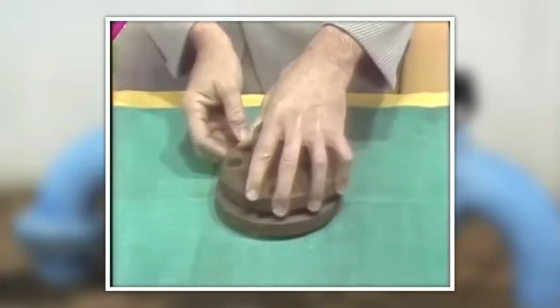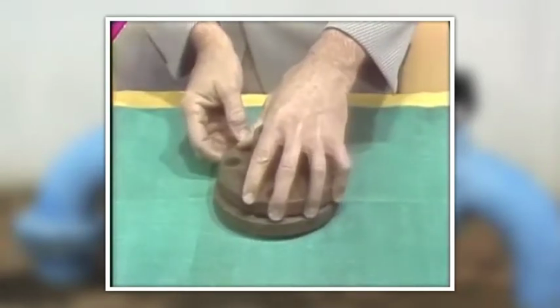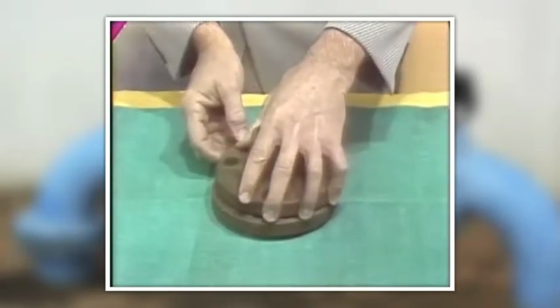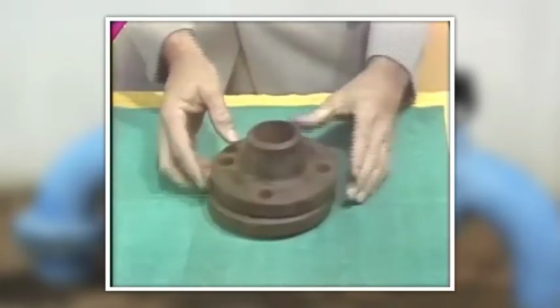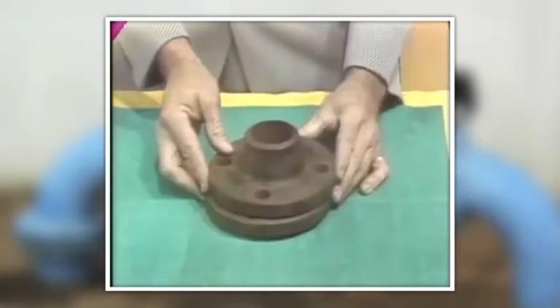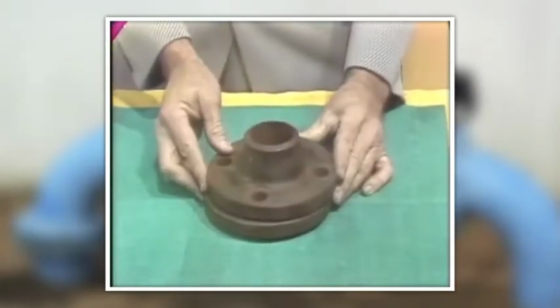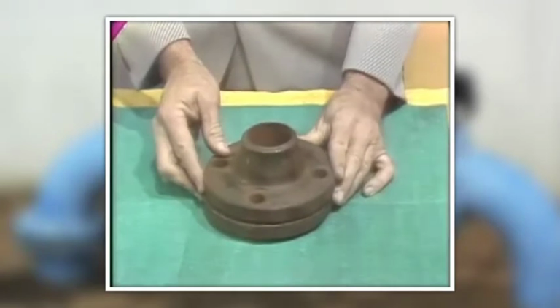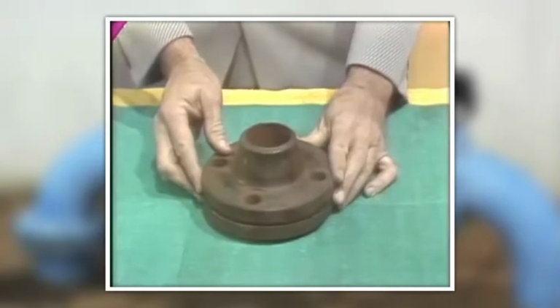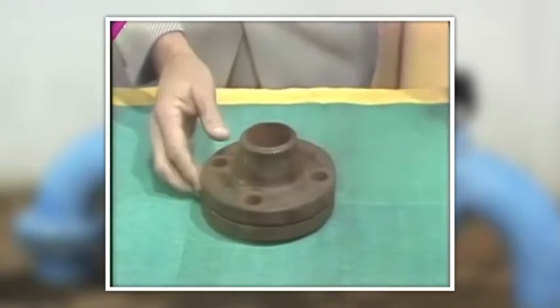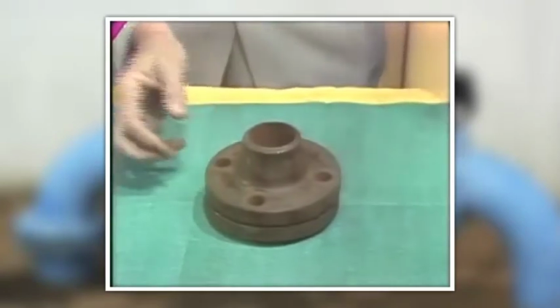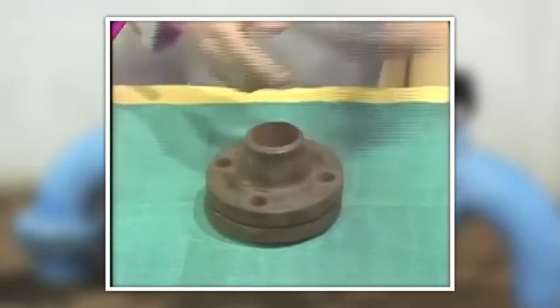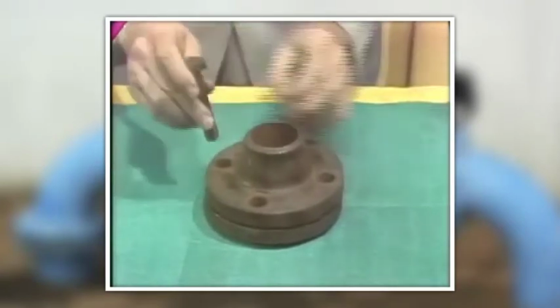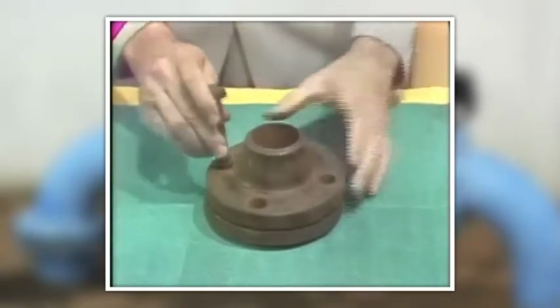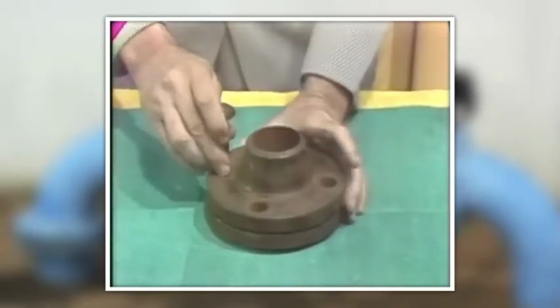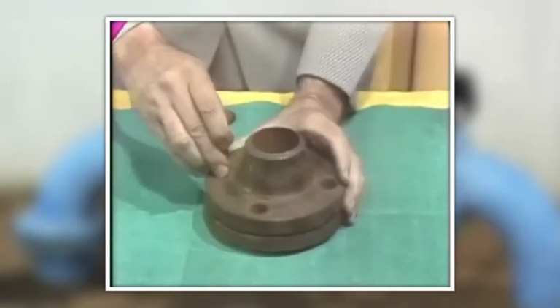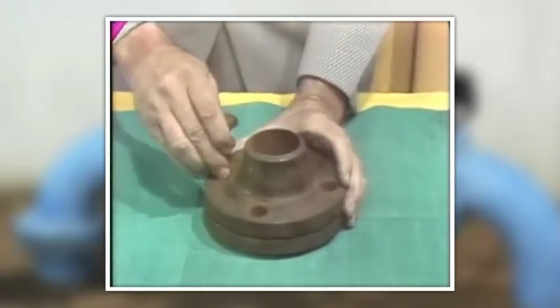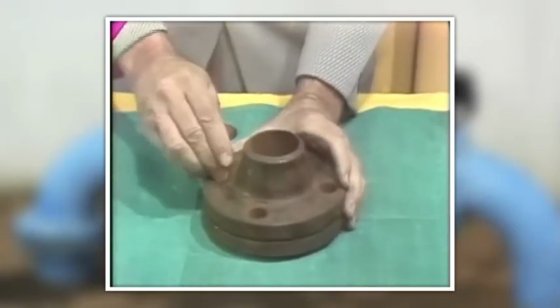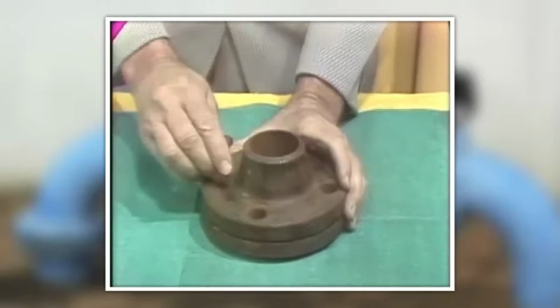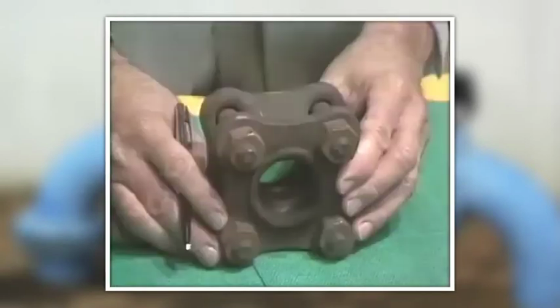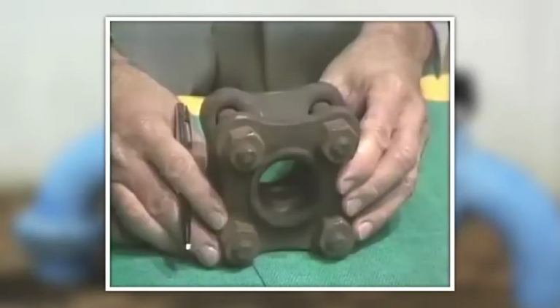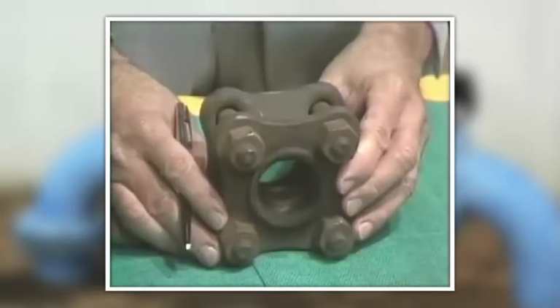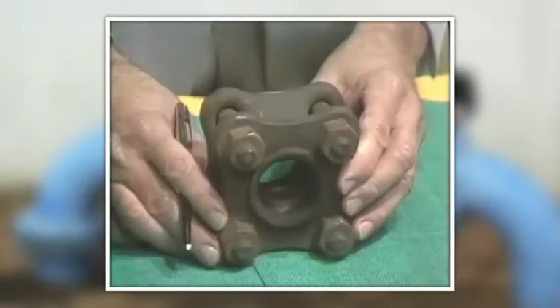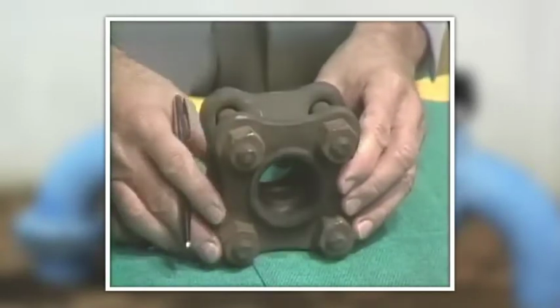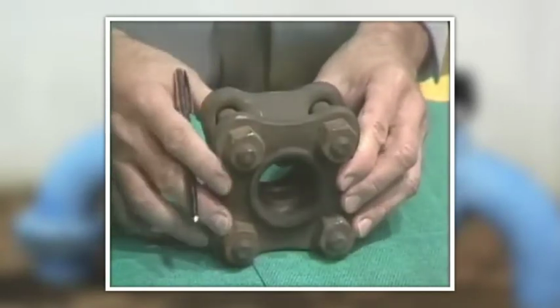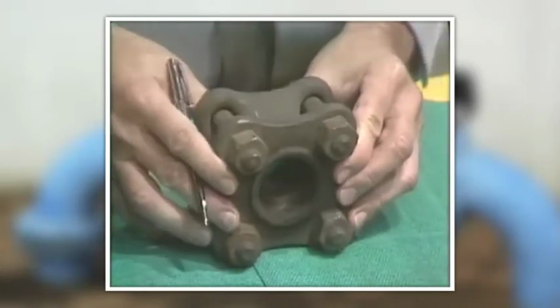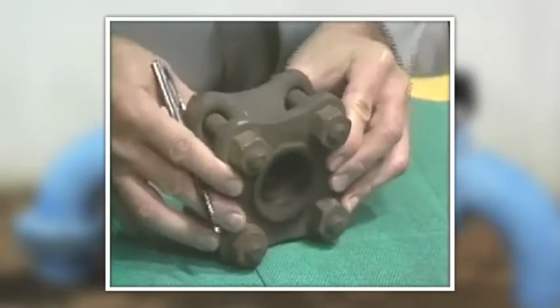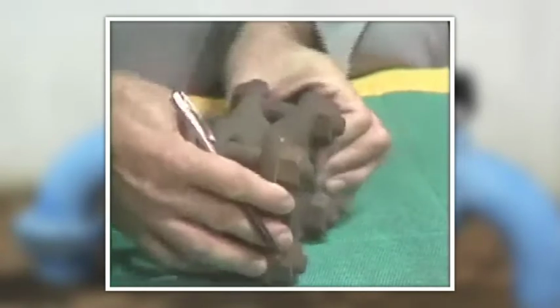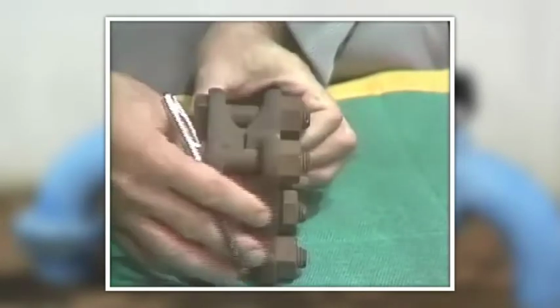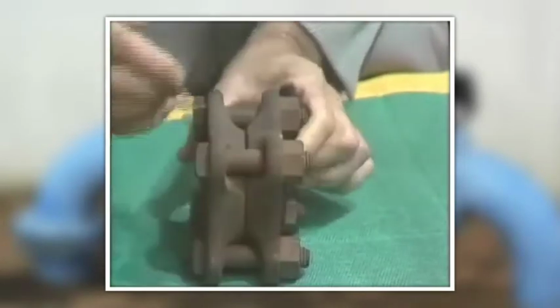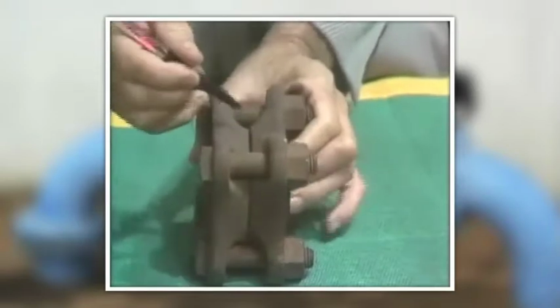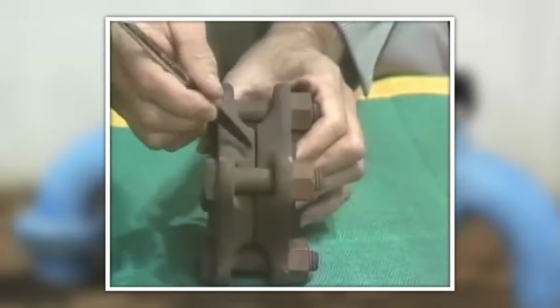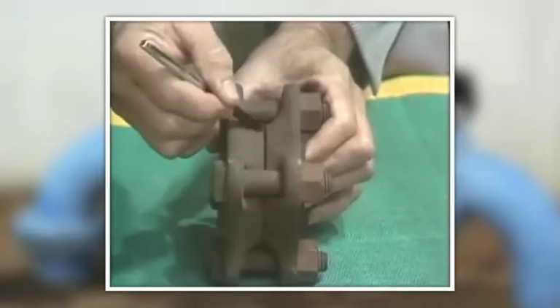In this case, the pressure exerted on the gasket by the bolt completes the seal between the flanges. When O-rings are used, they are put in an enclosed groove, like the one on this four-bolt hydraulic pipe flange.